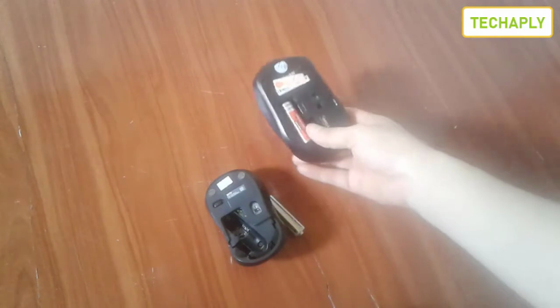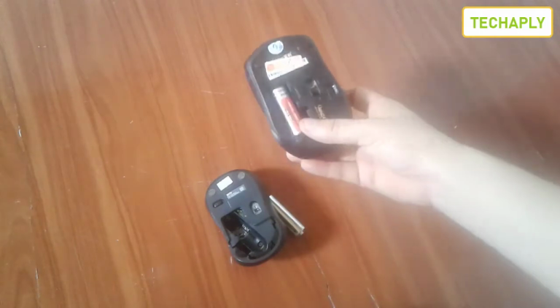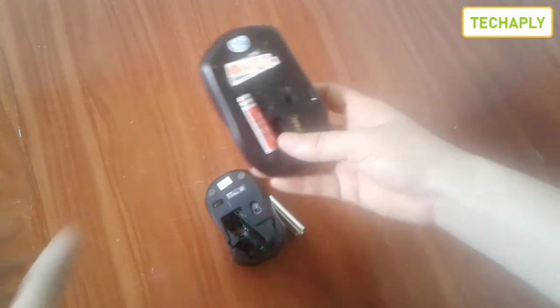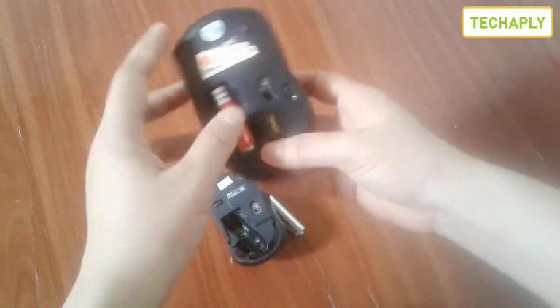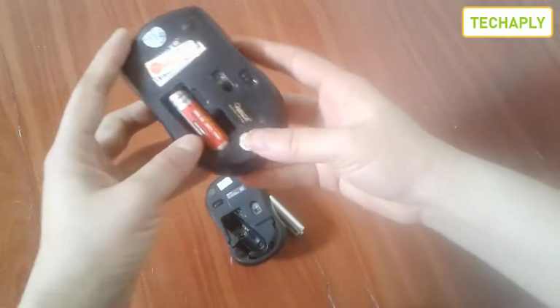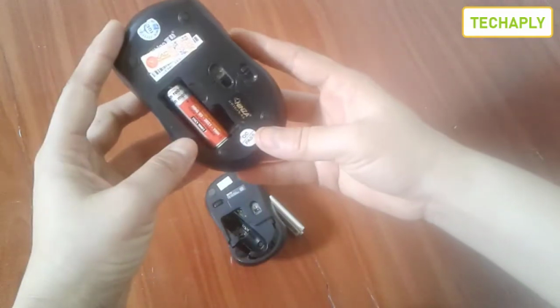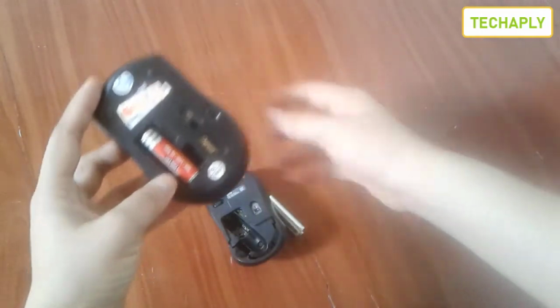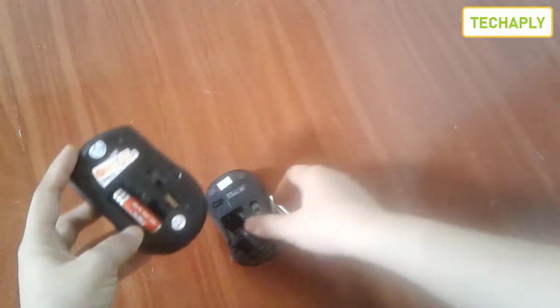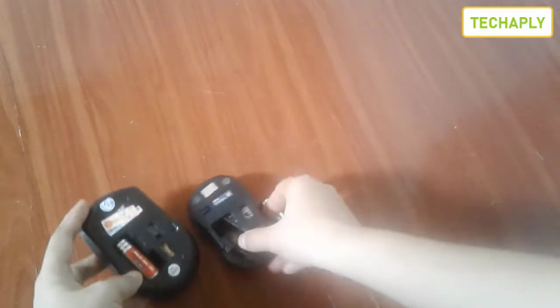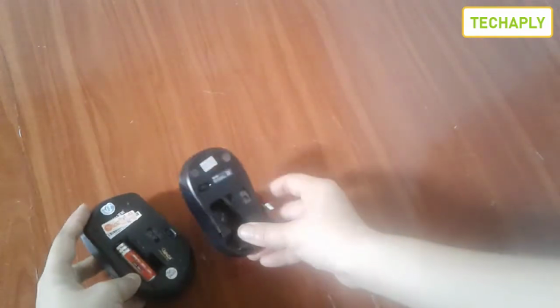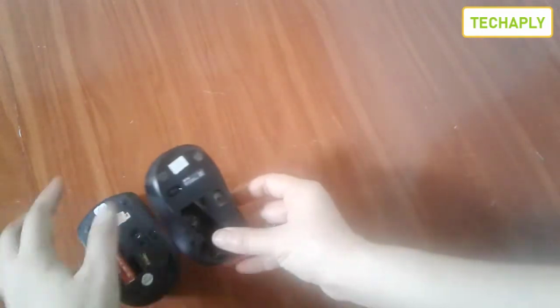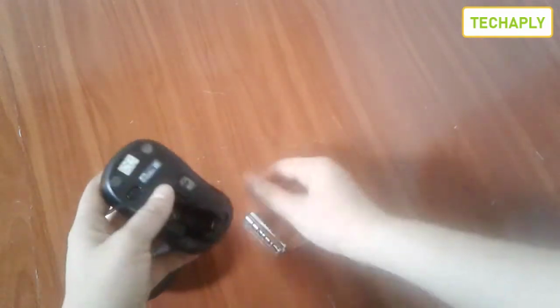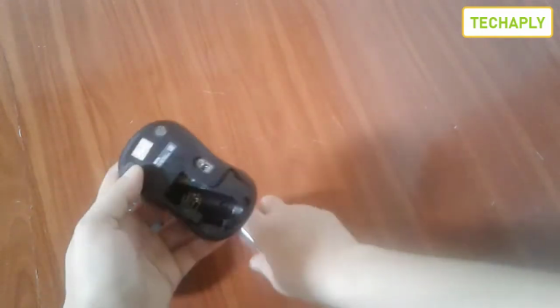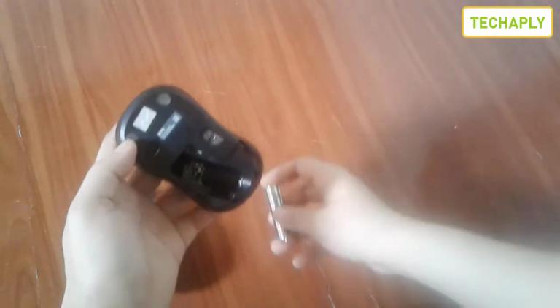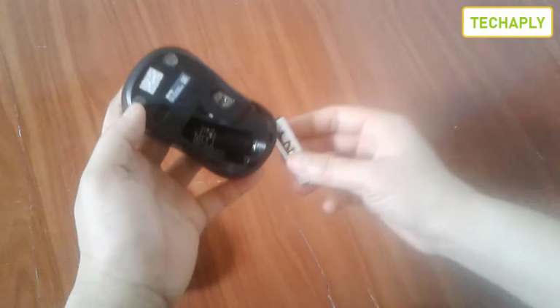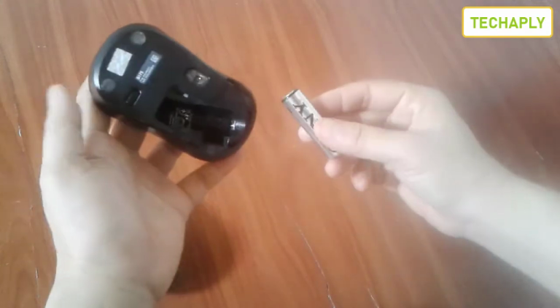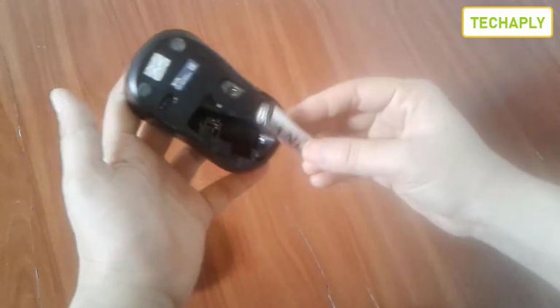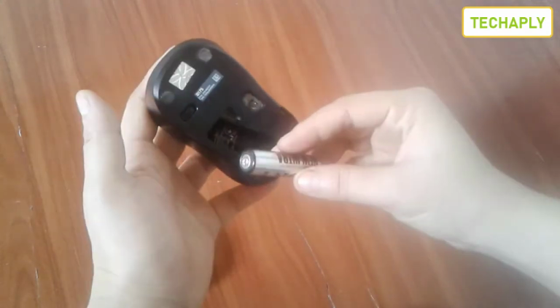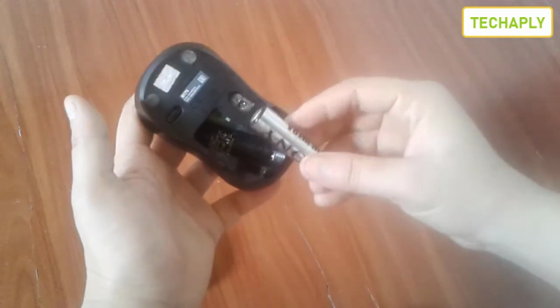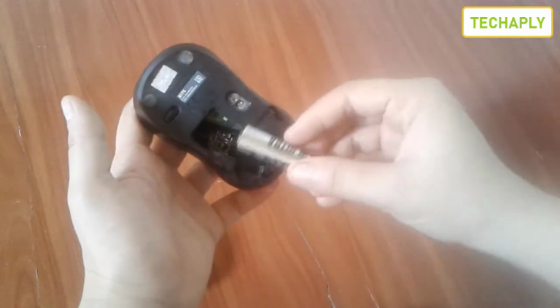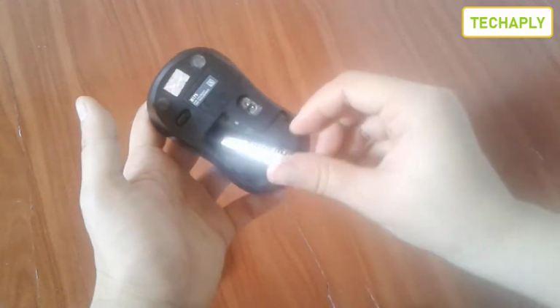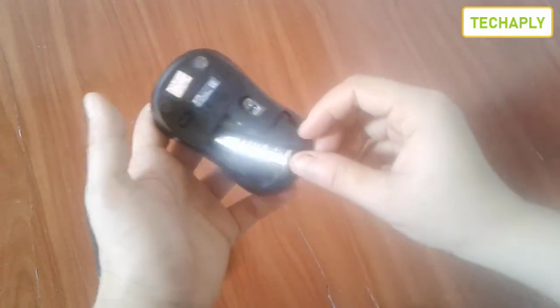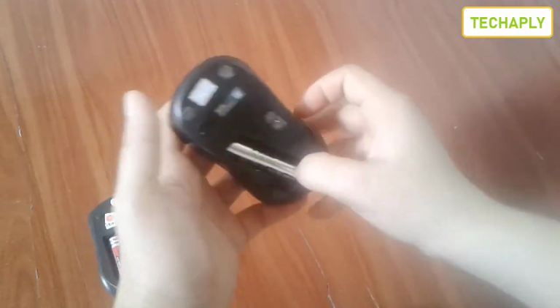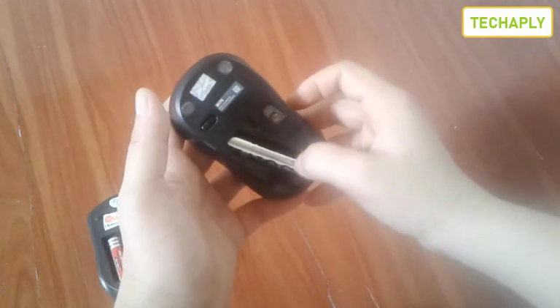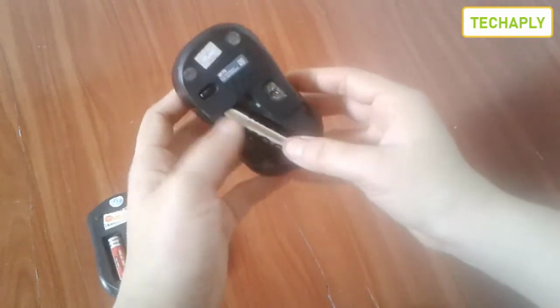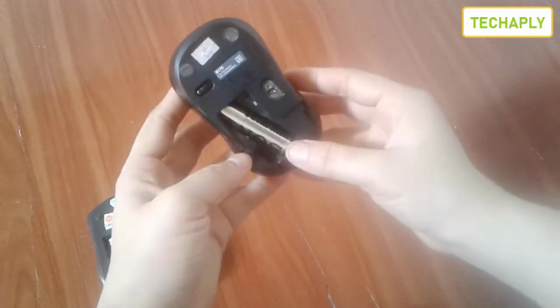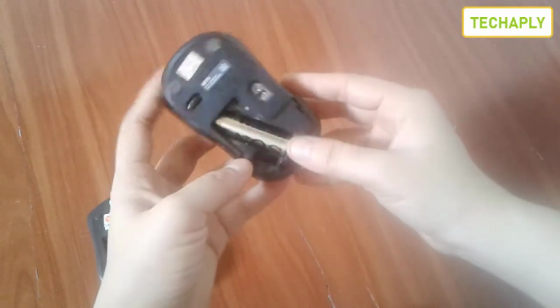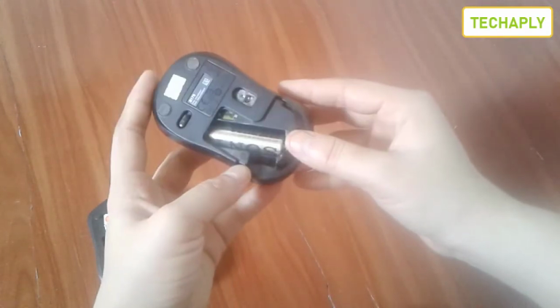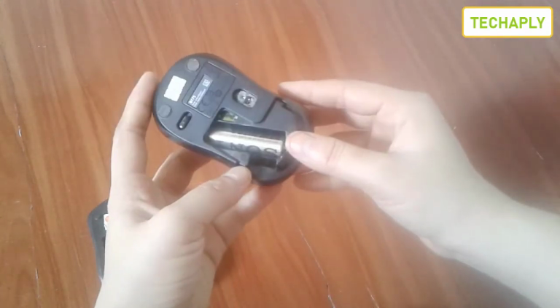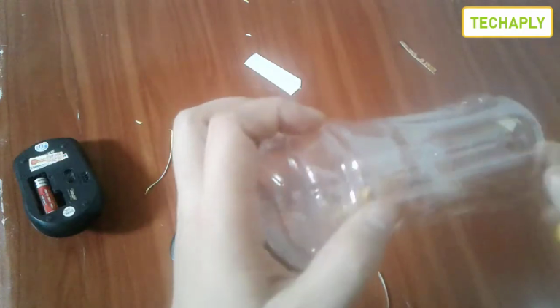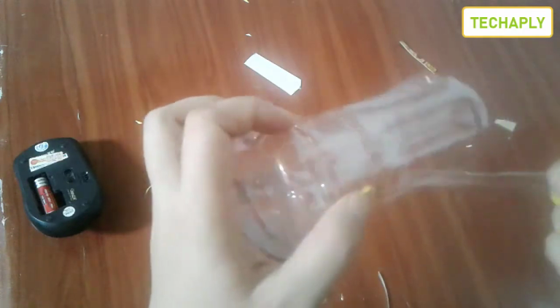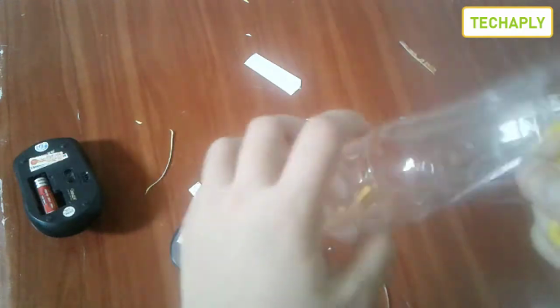Hi, what's up guys, it's me Anna Phan from TechJobly. Welcome back to this channel, hope you guys have a wonderful day. So you've lost your battery cover on your wireless mouse — this video is for you.